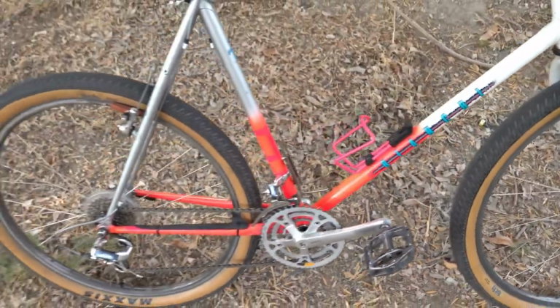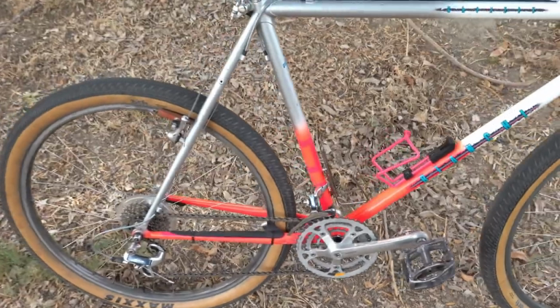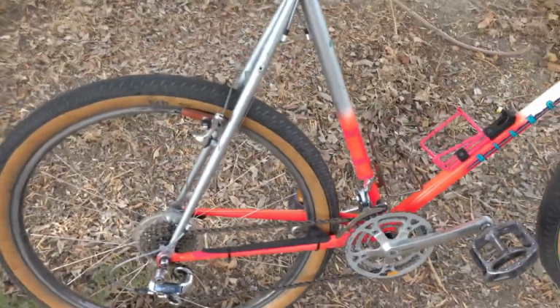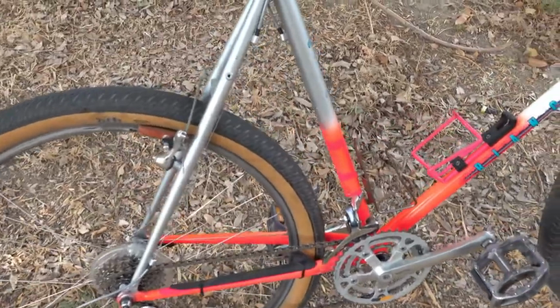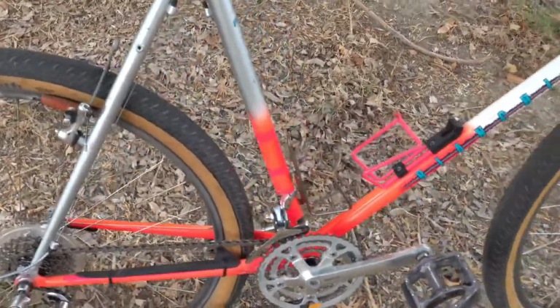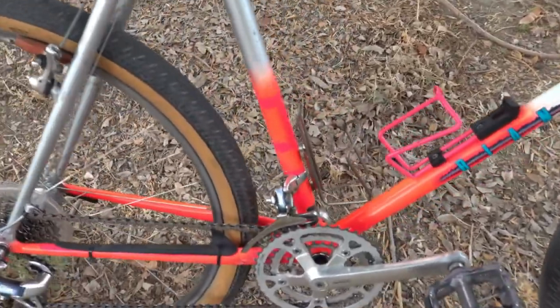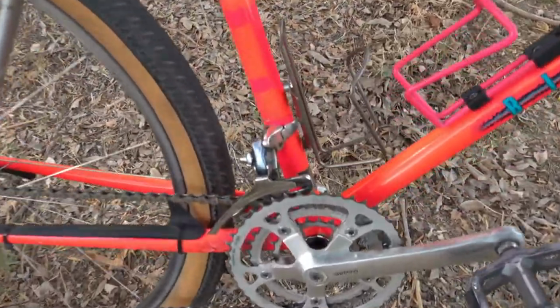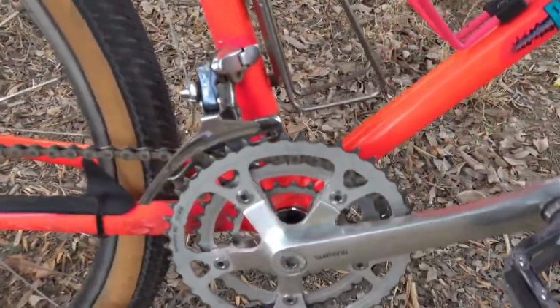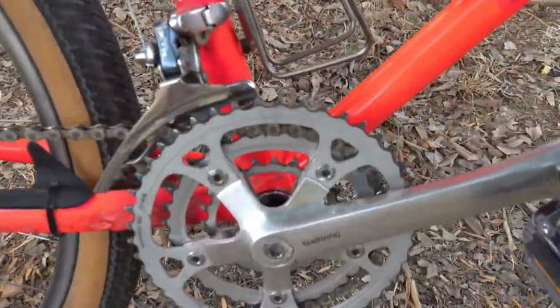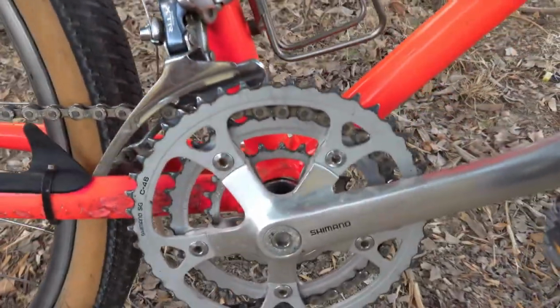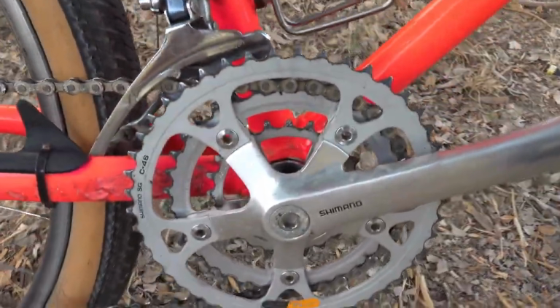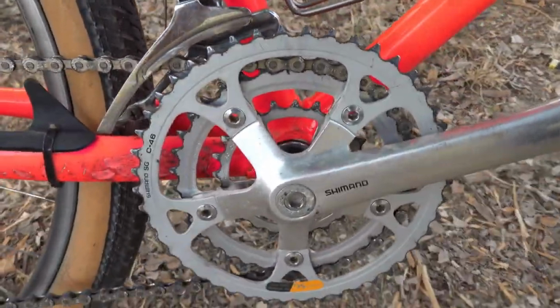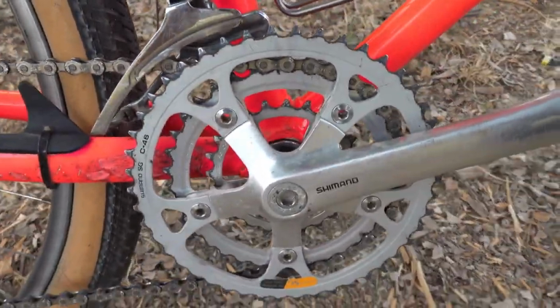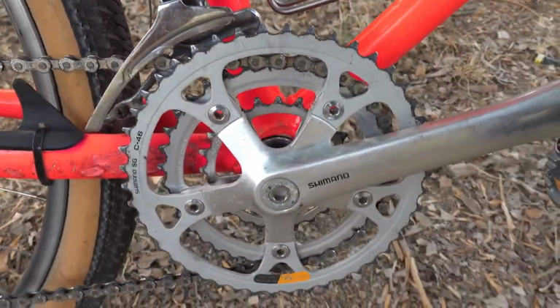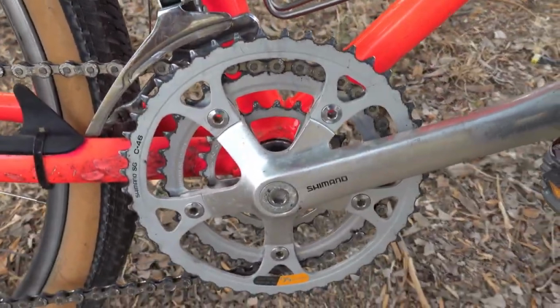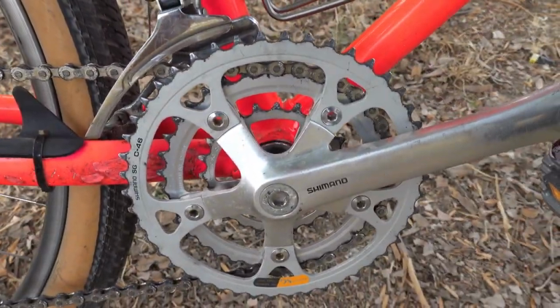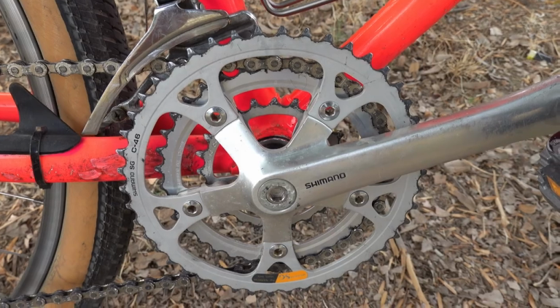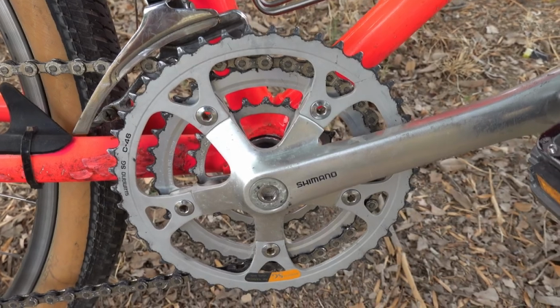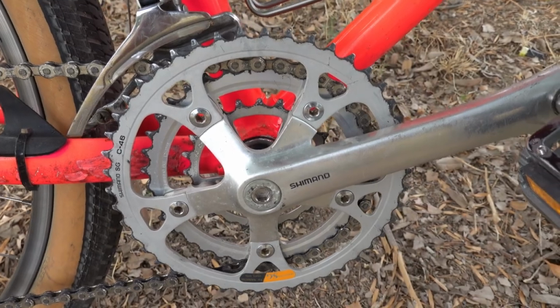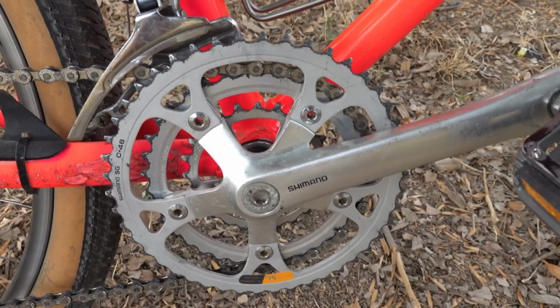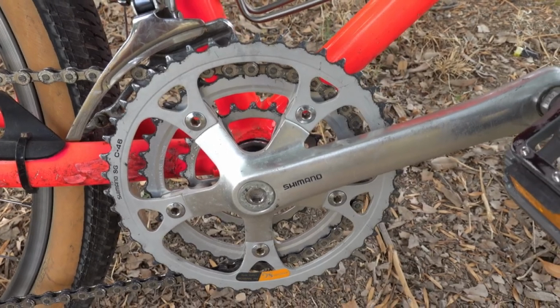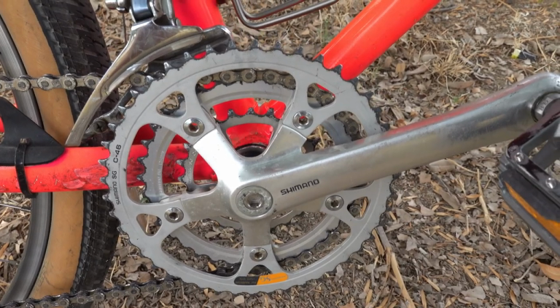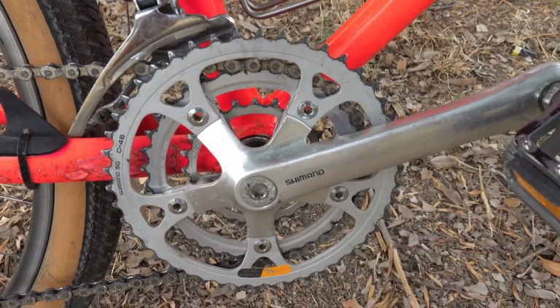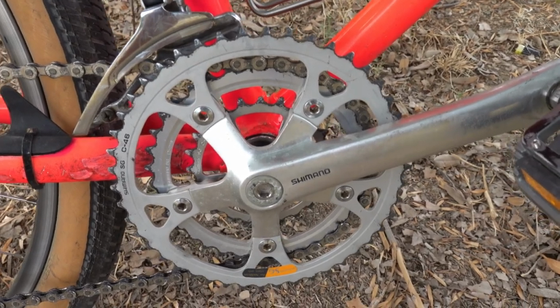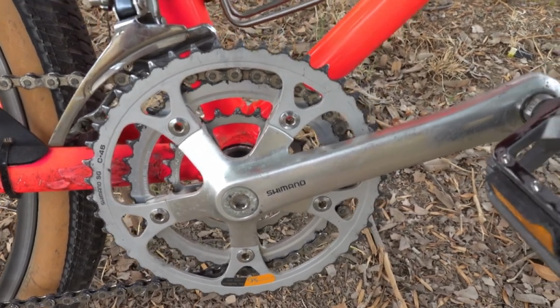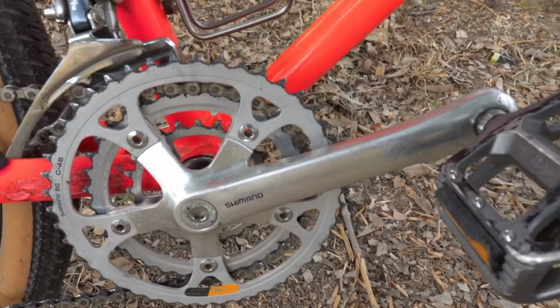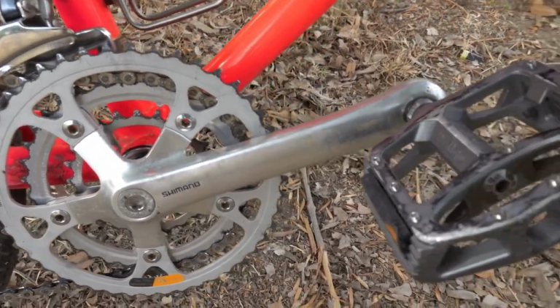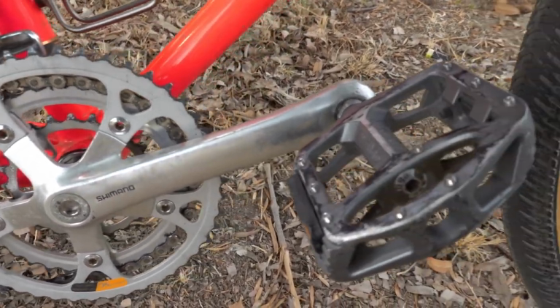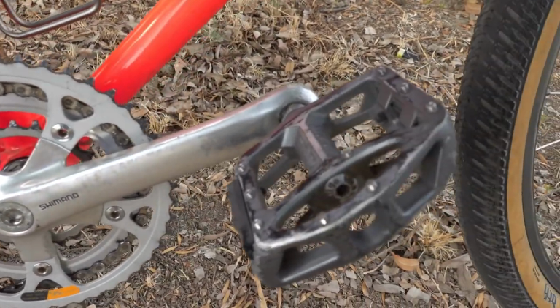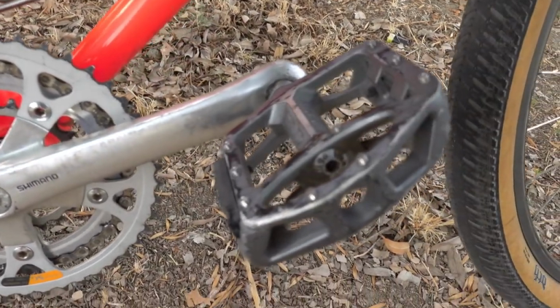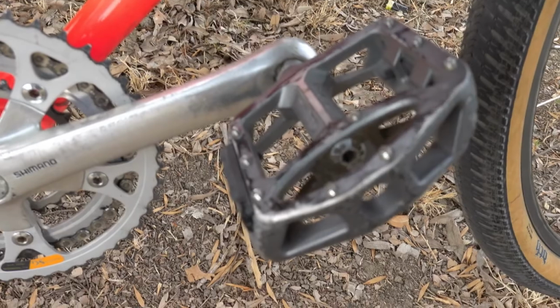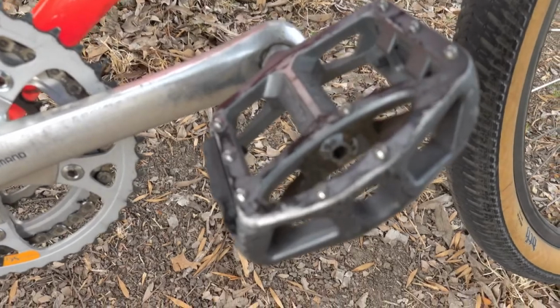The front crankset is Shimano Deore XD M730s, with Welgo MG1 pedals.